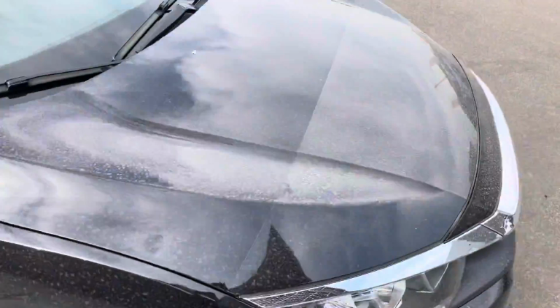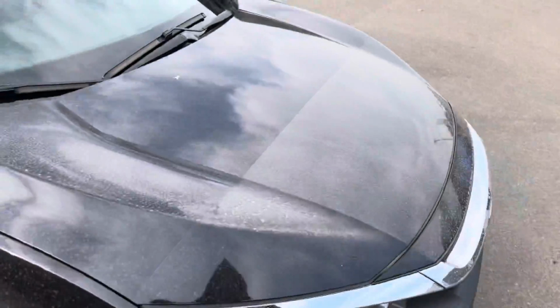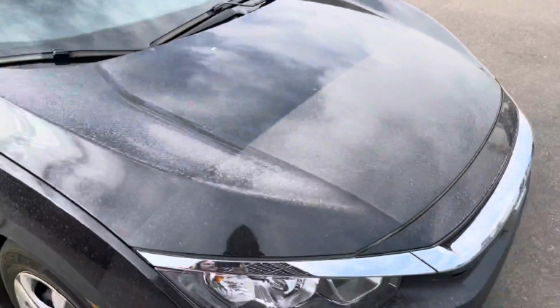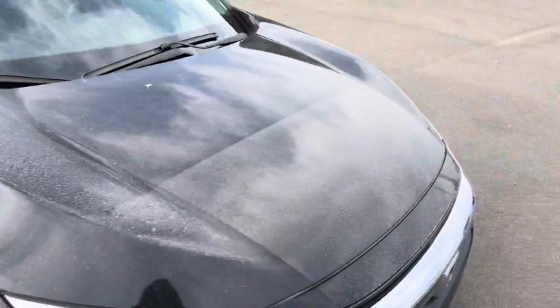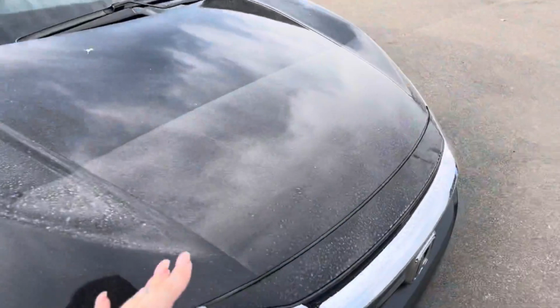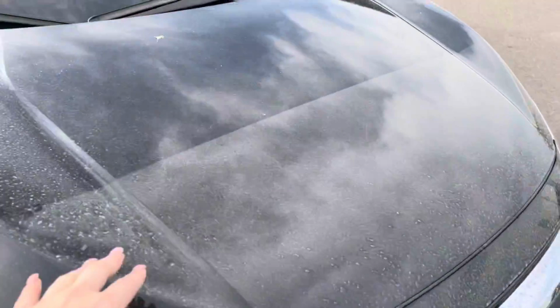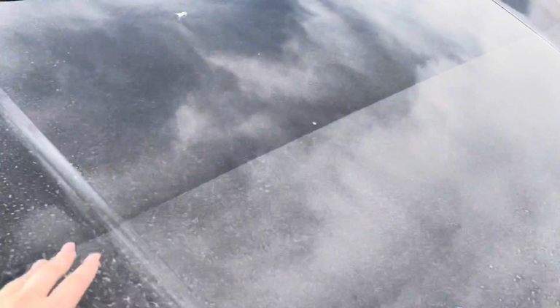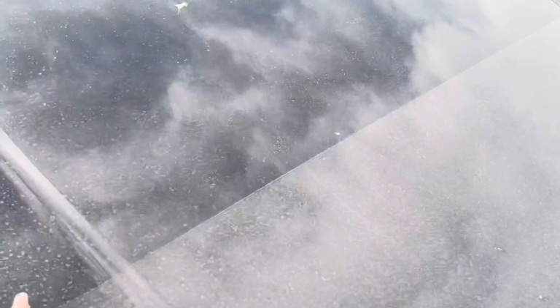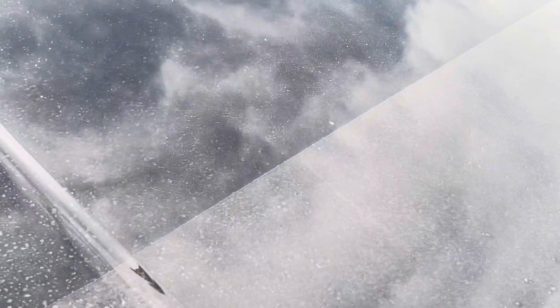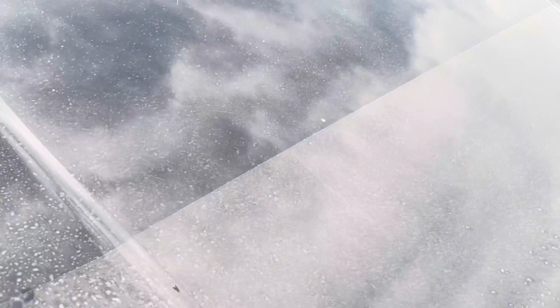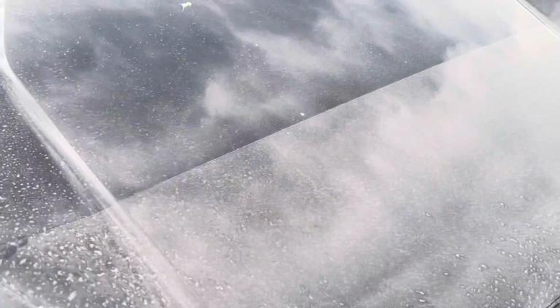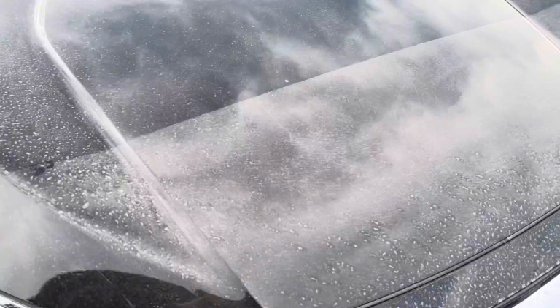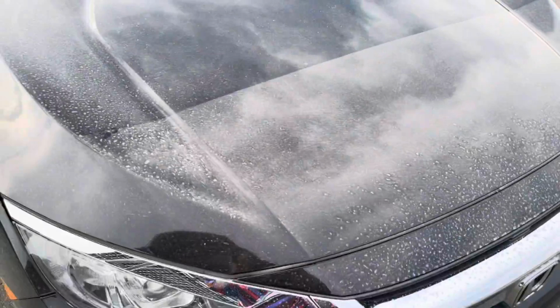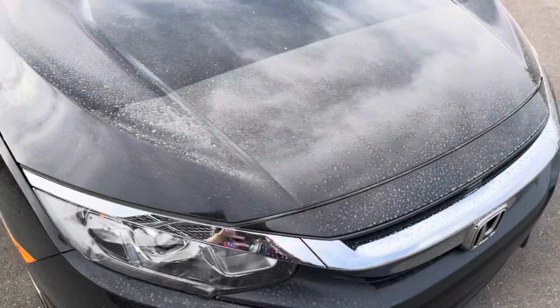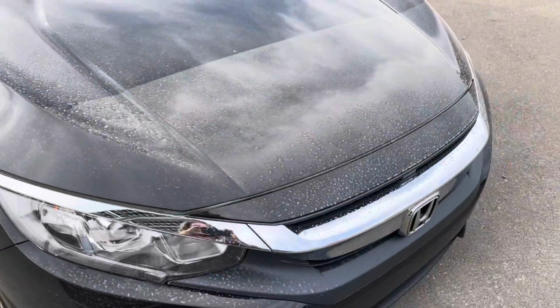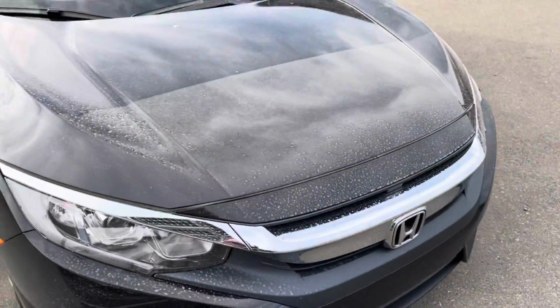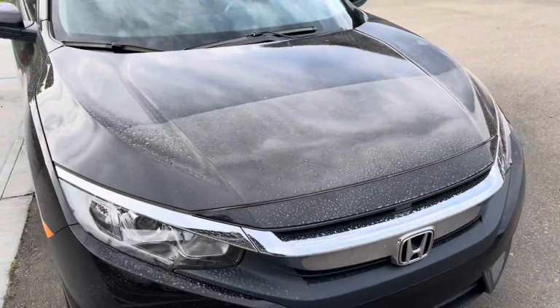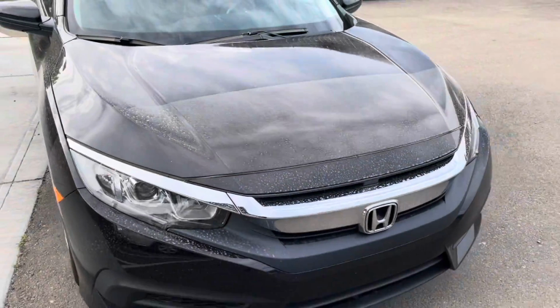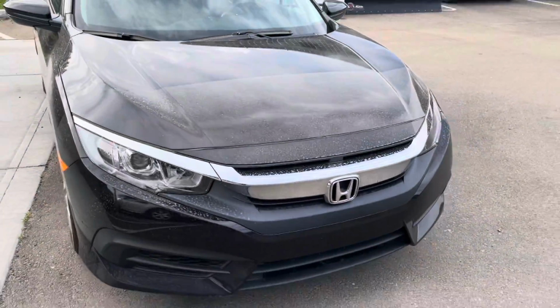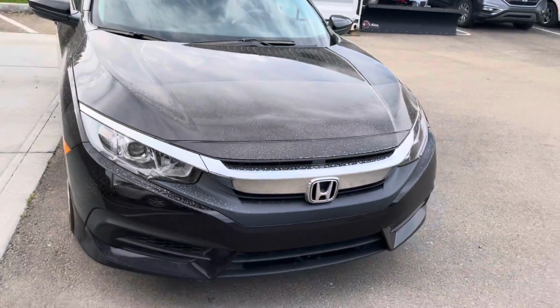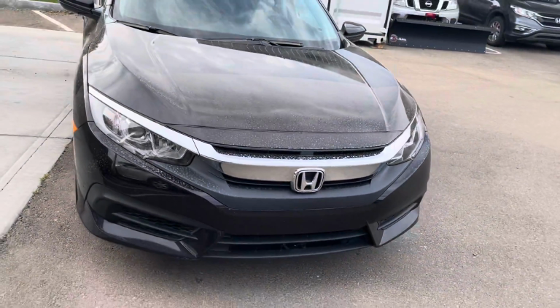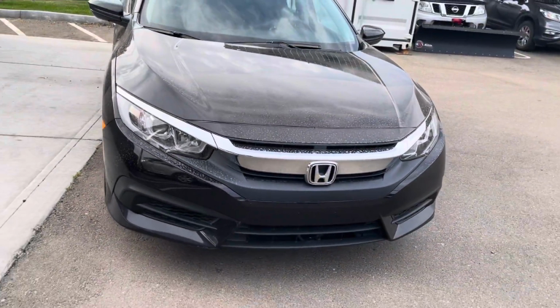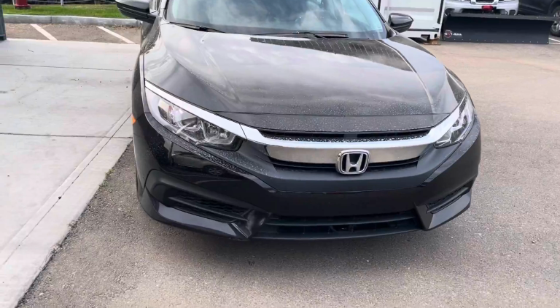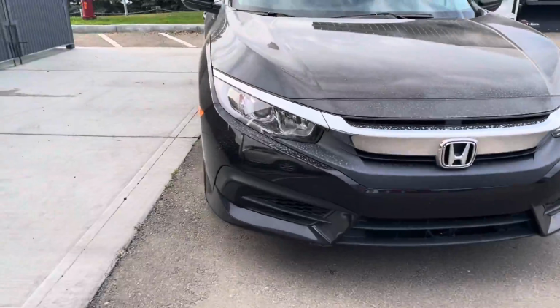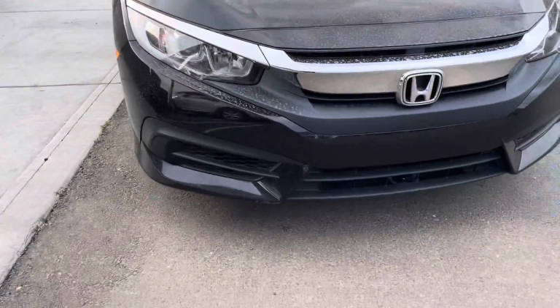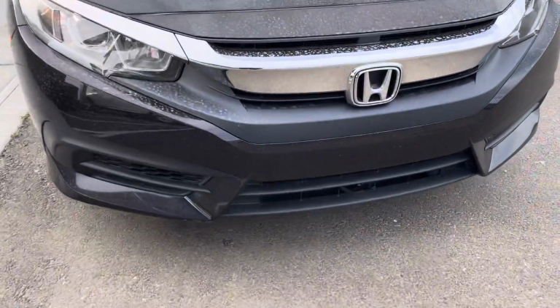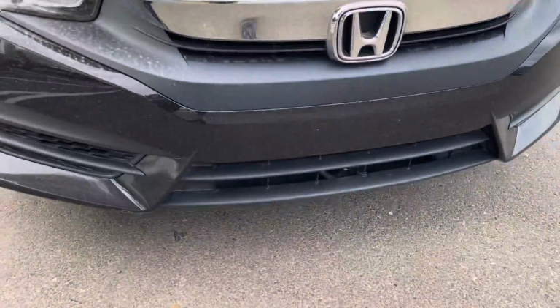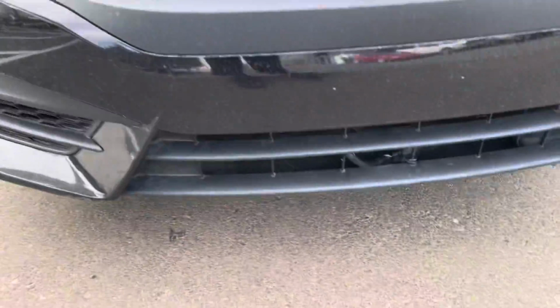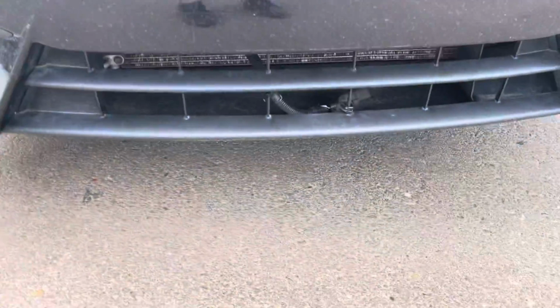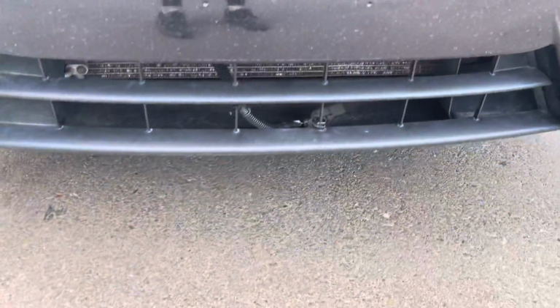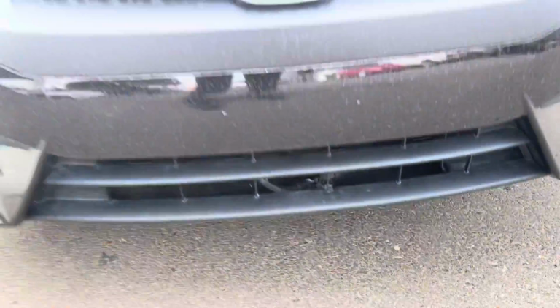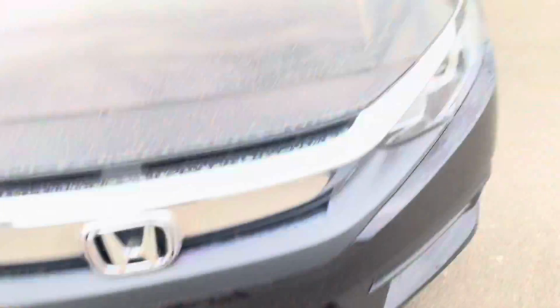When we look at the front here, you'll see this line across here — what that is is your paint protection film, so that will prevent you from getting any rock chips if you're driving on the highway and keeps the paint looking really nice. You'll also see down here we do have our block heater cord as well.